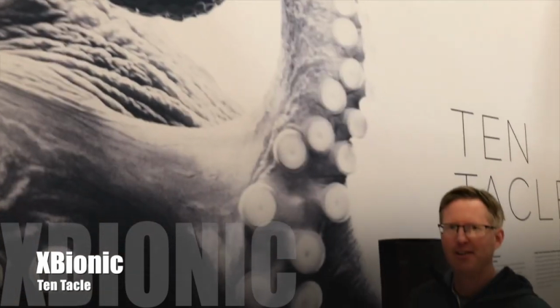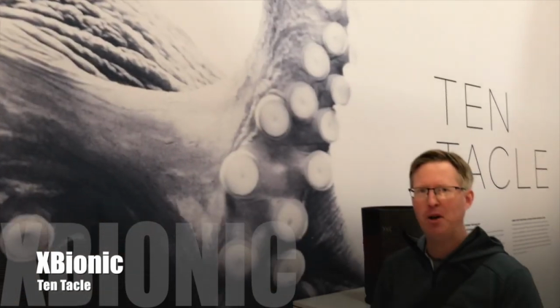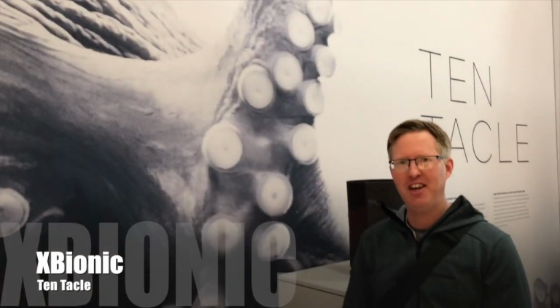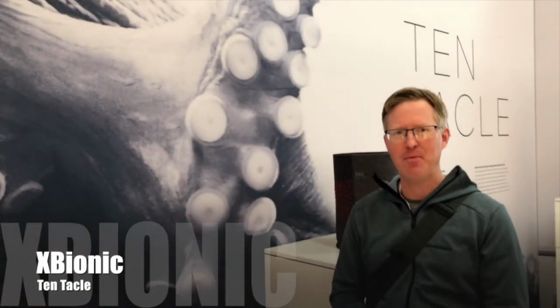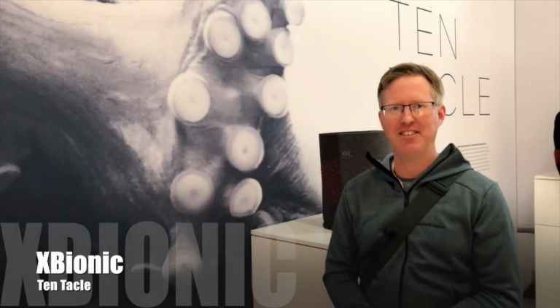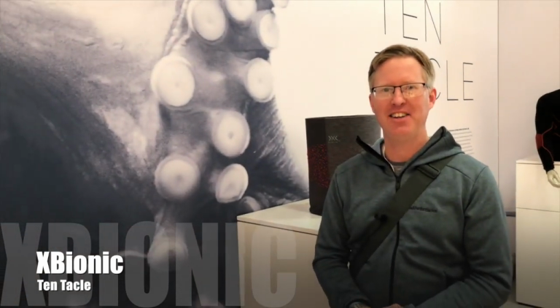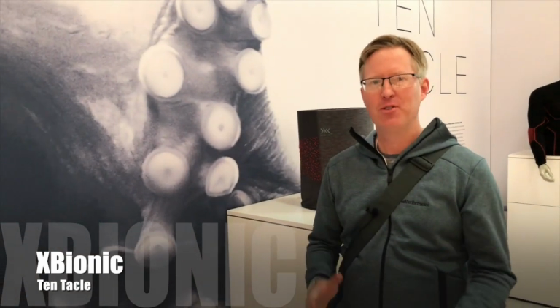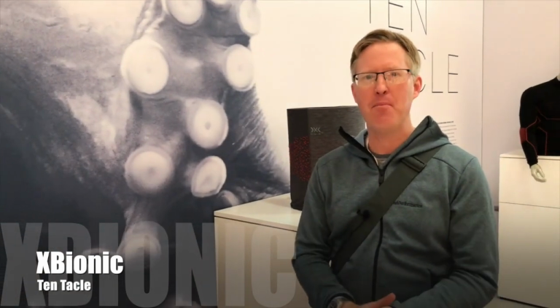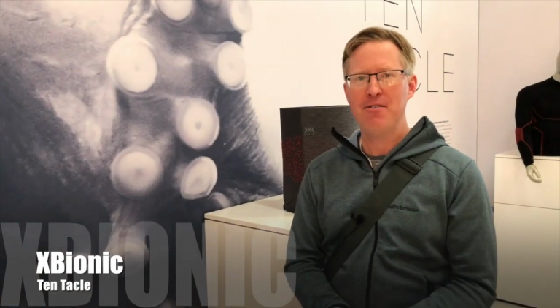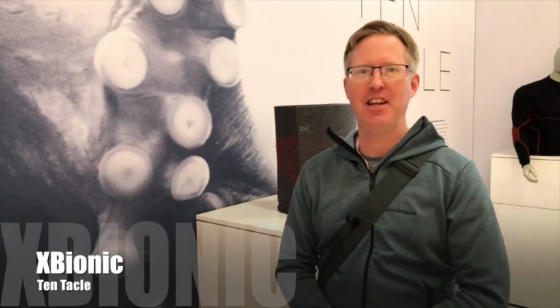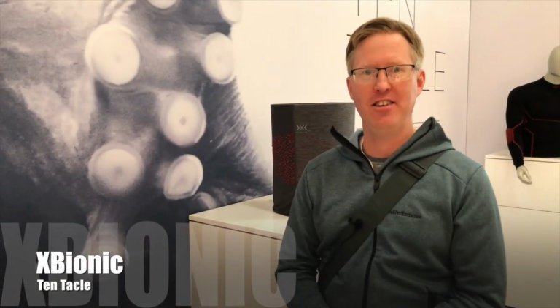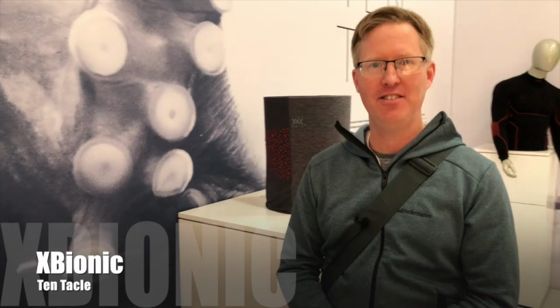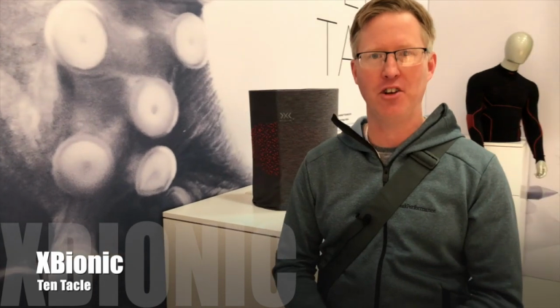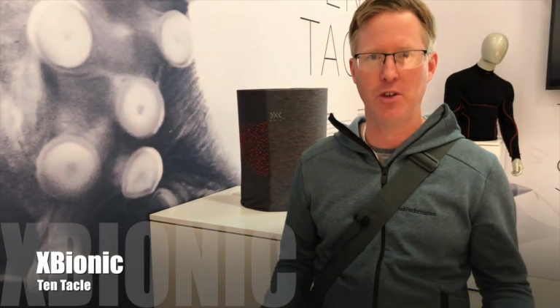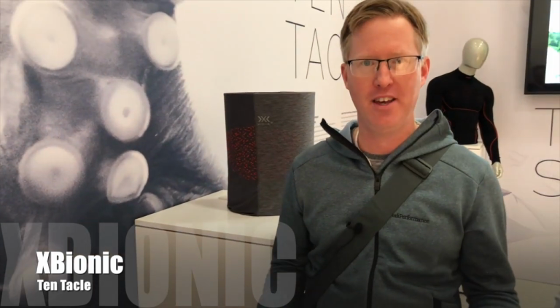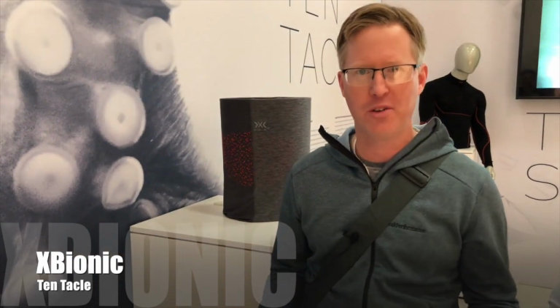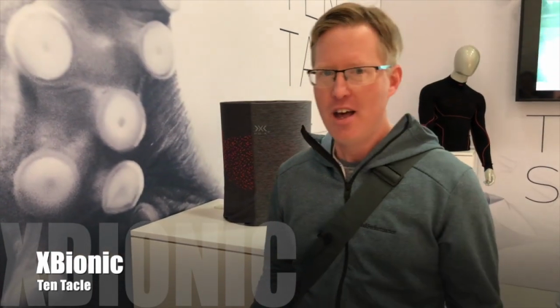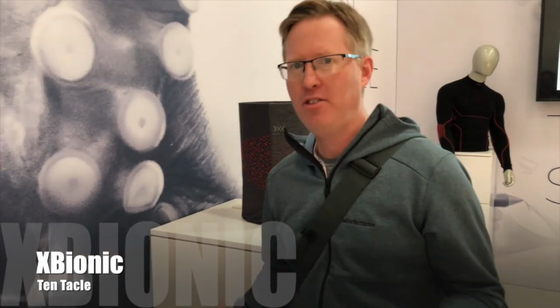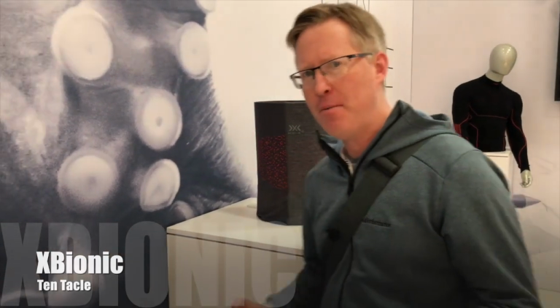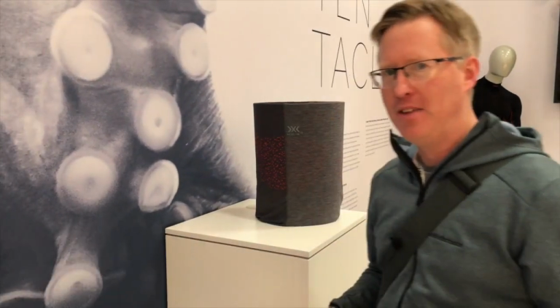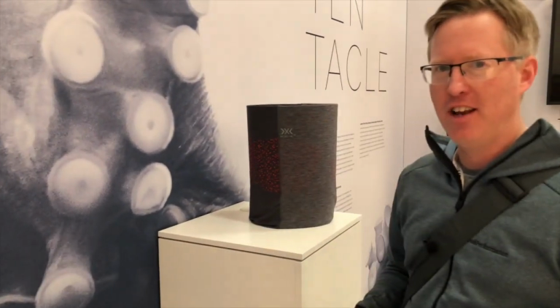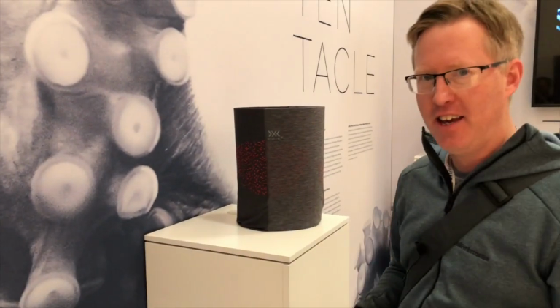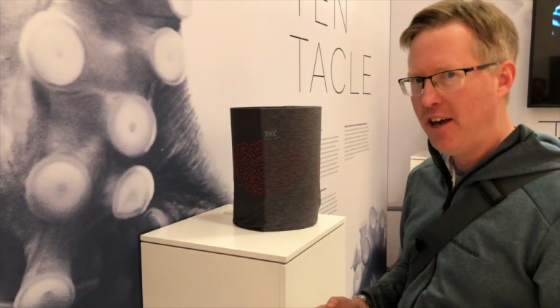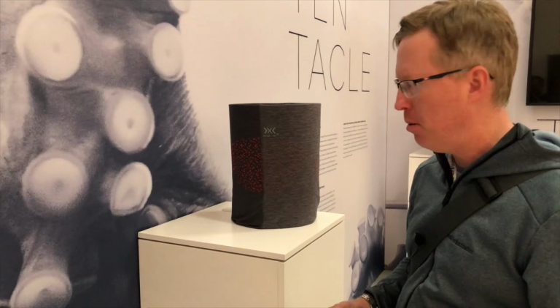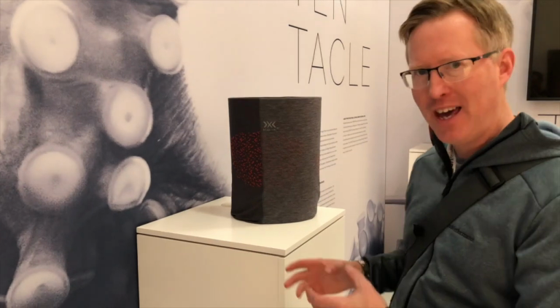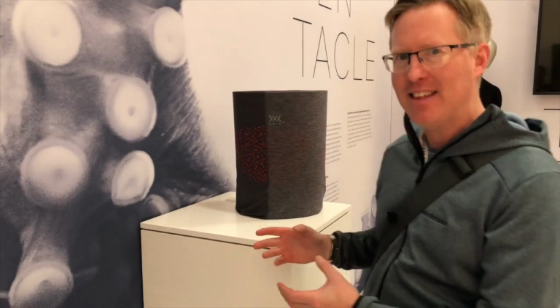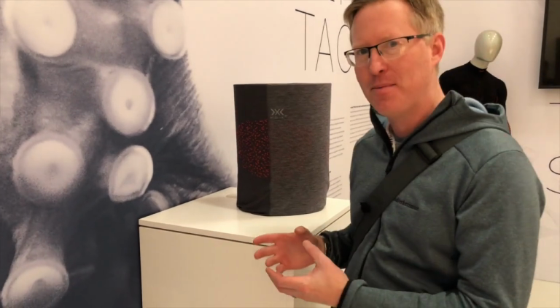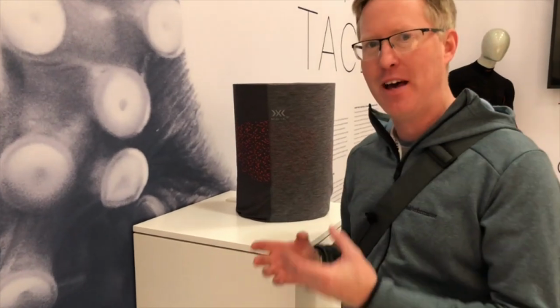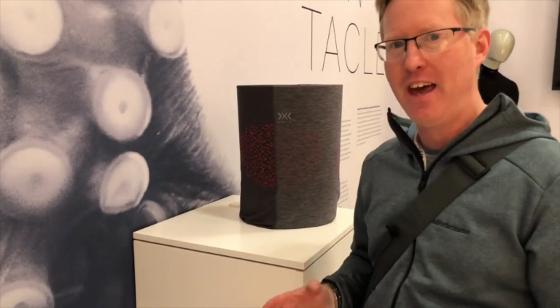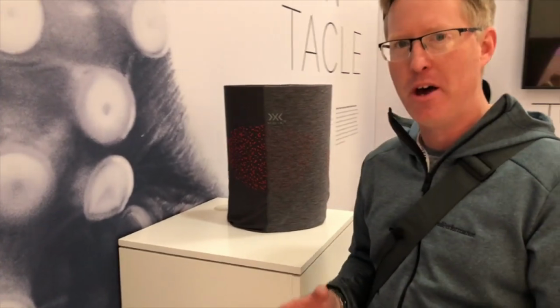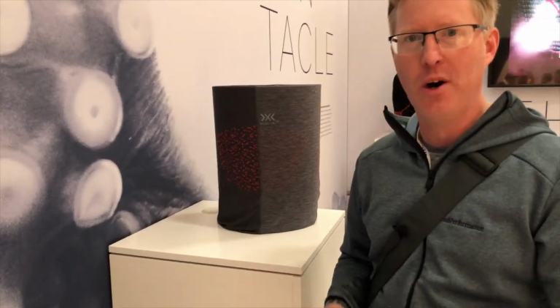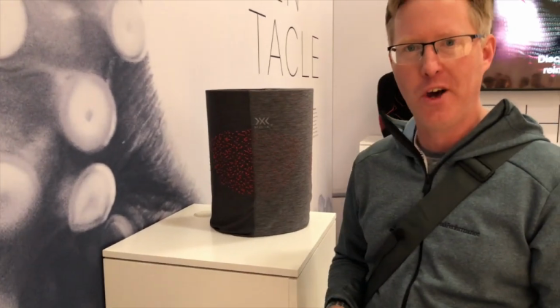We've come along to the X Bionic stand — a Swiss company founded in 1997, so just over 20 years old. It's February 2018 here at ISPO, but we're looking ahead to some of the developments that X Bionic are working on.